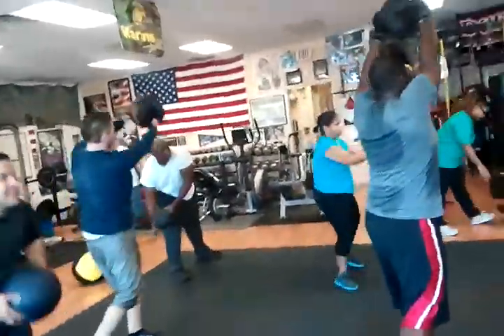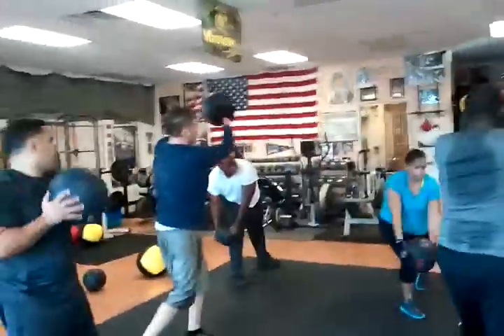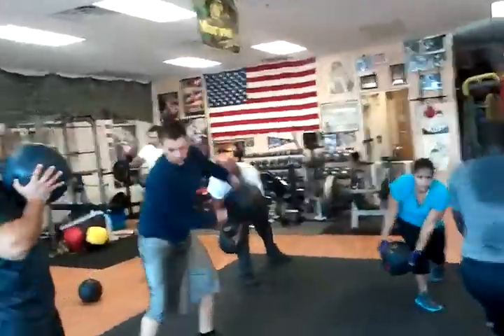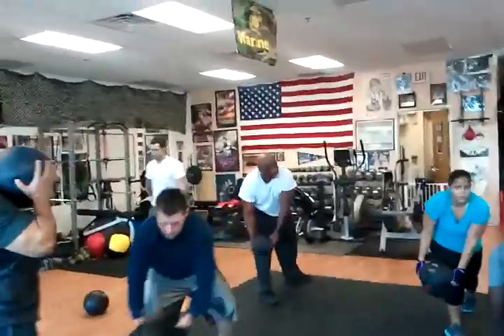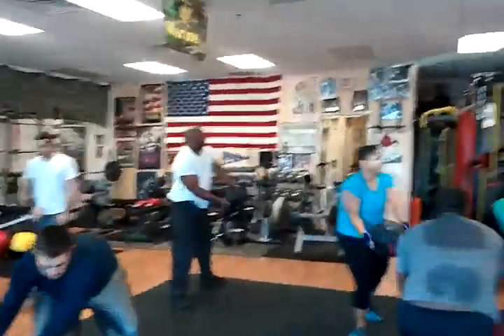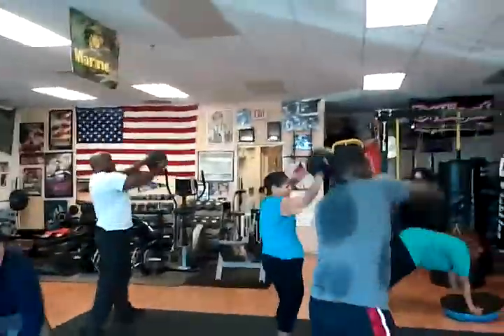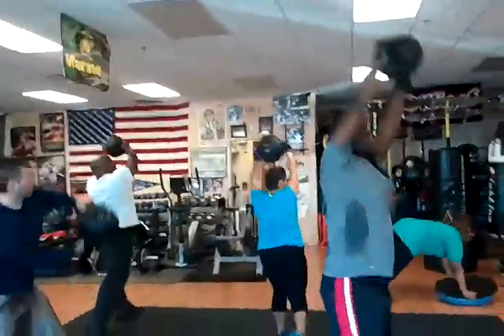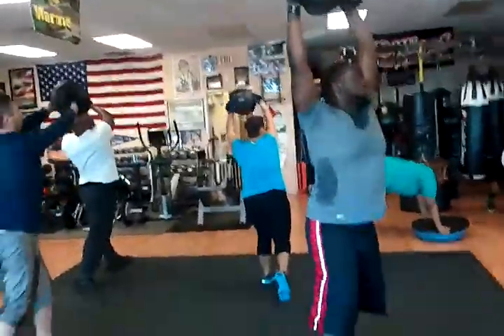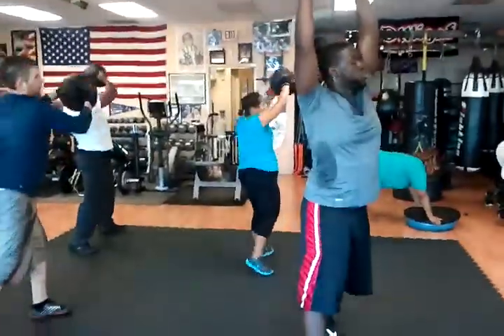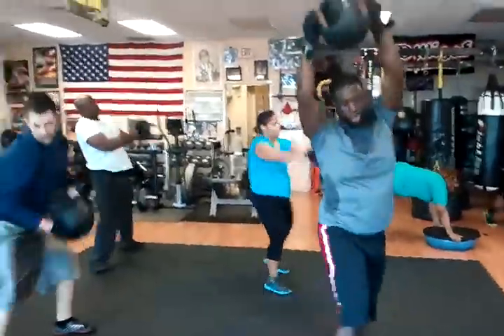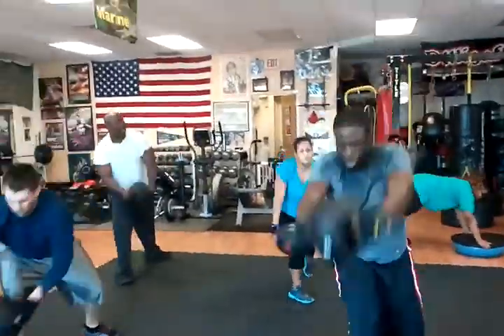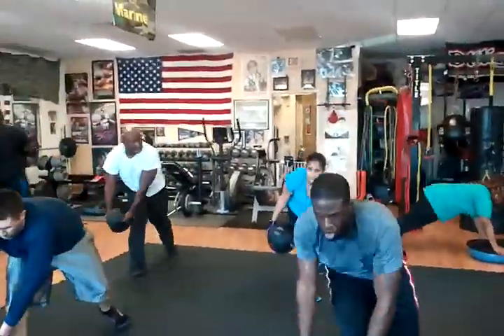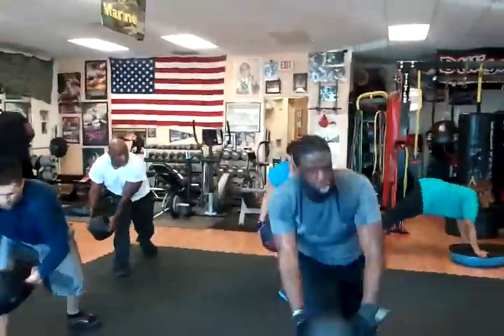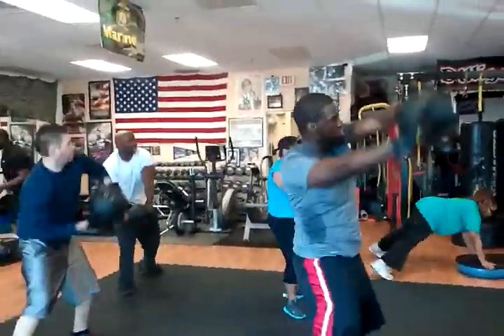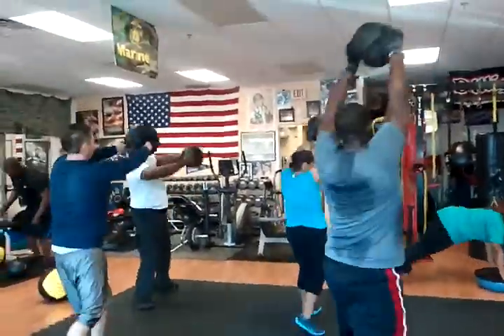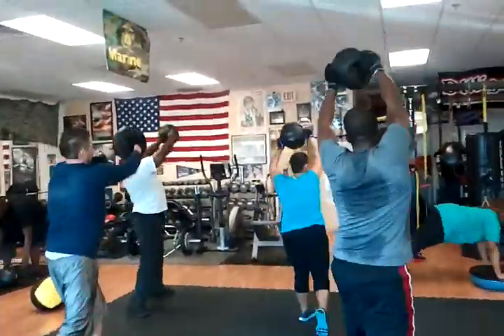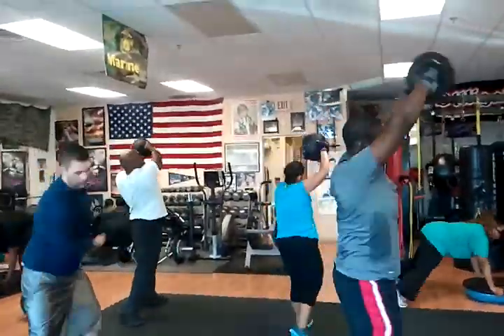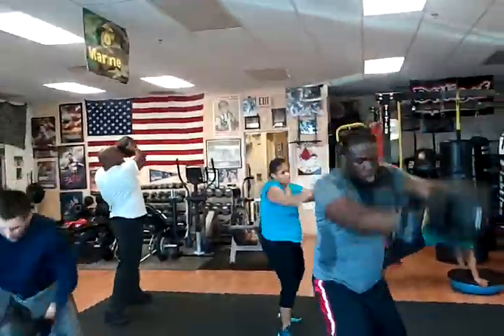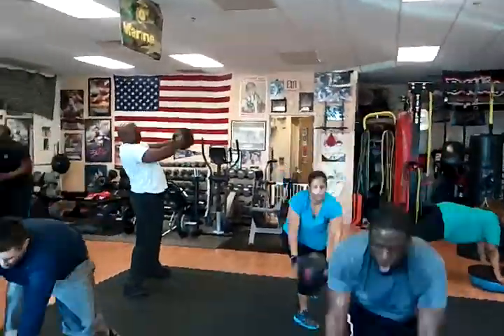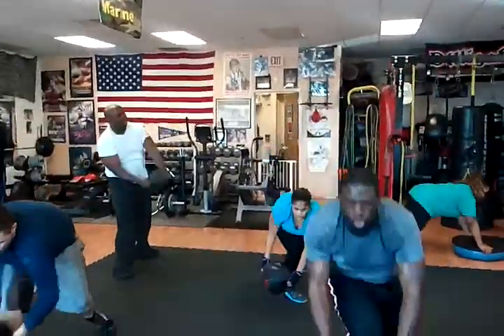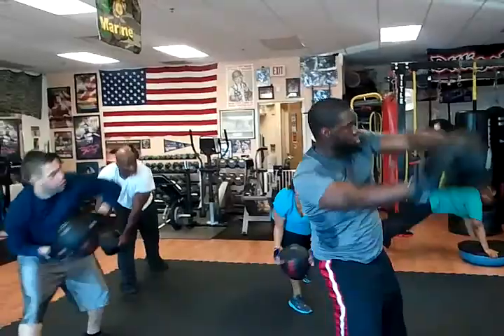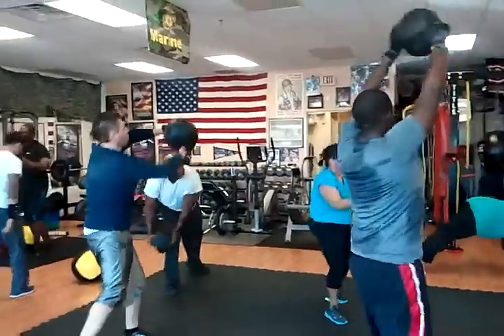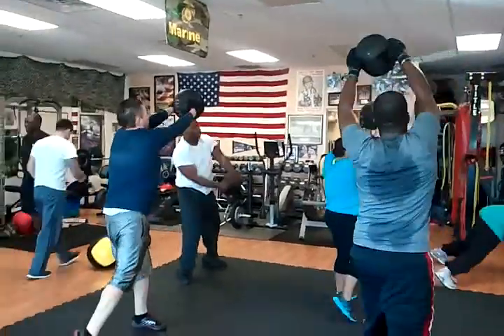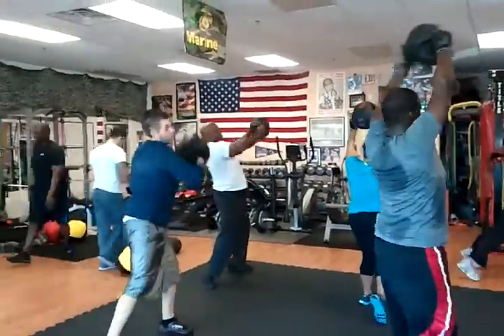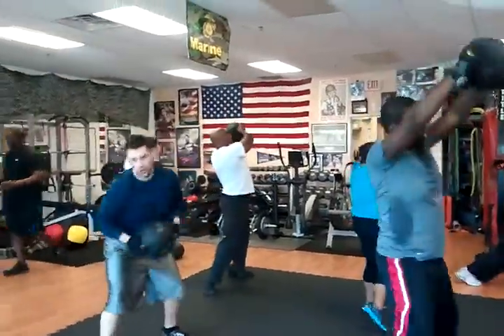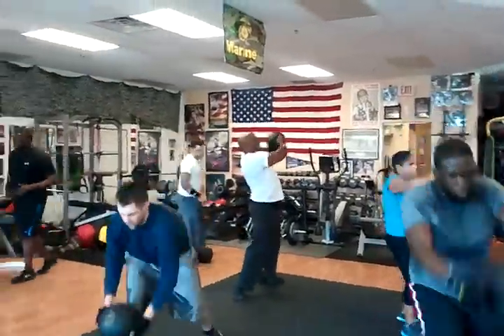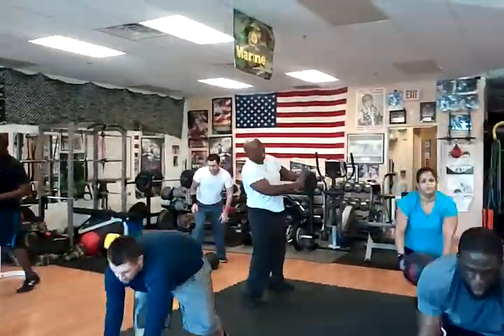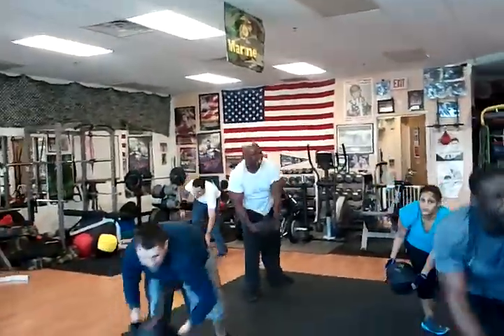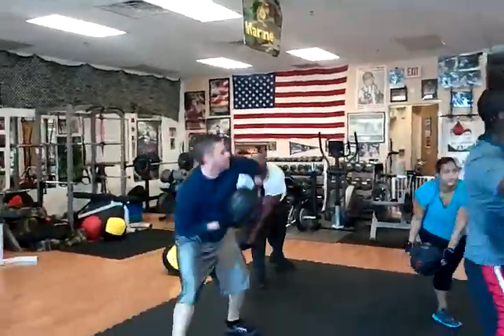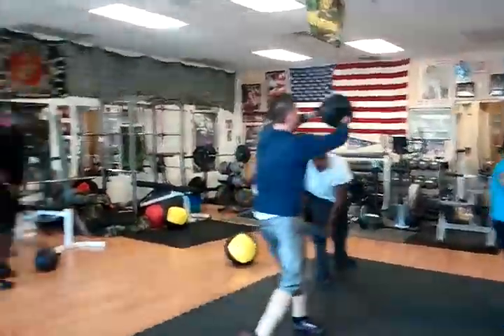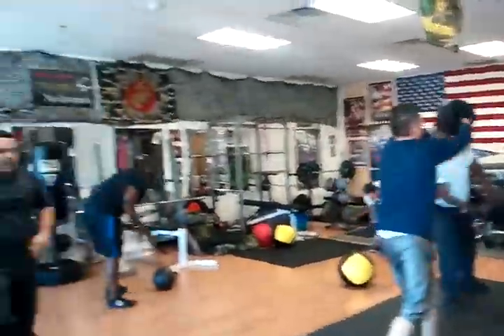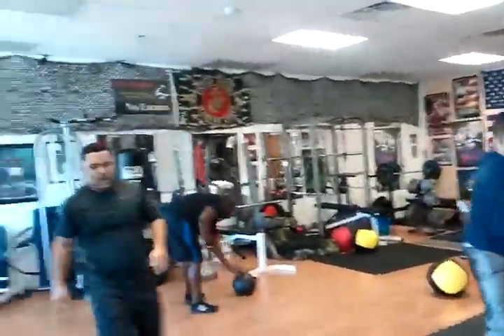Chest is up the whole time. Same side in a row for the first 15 seconds — same side, slash it. Low and to the right, high and to the left. Chest is up and out the whole time, not leaning over at the waist.